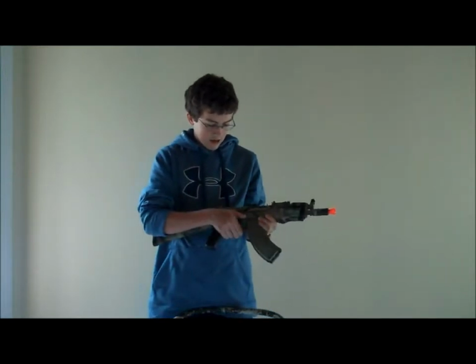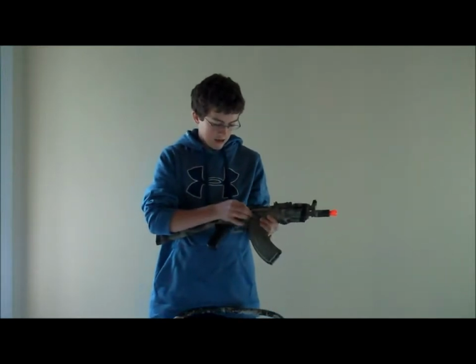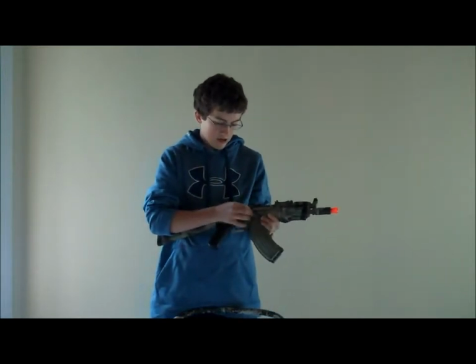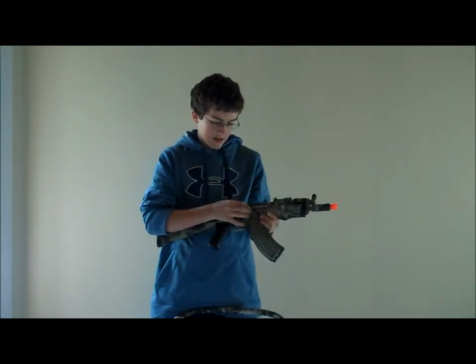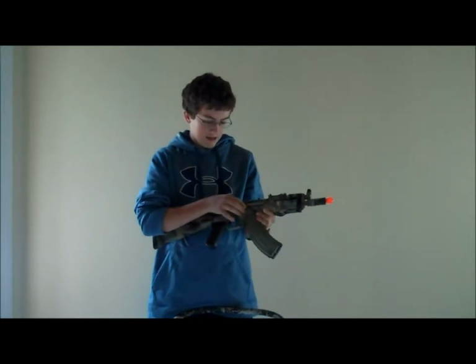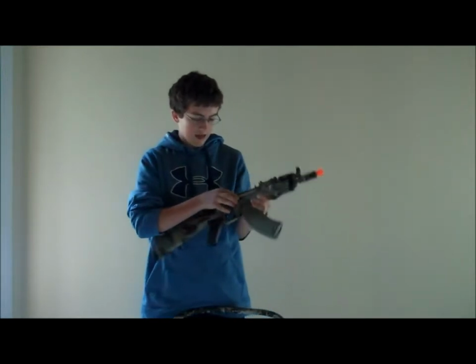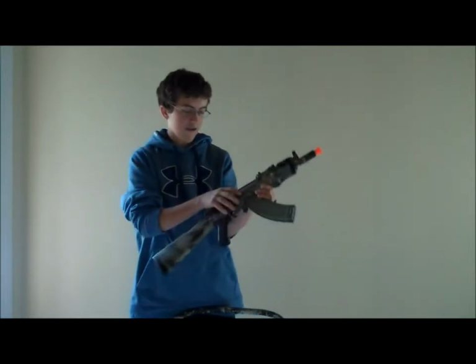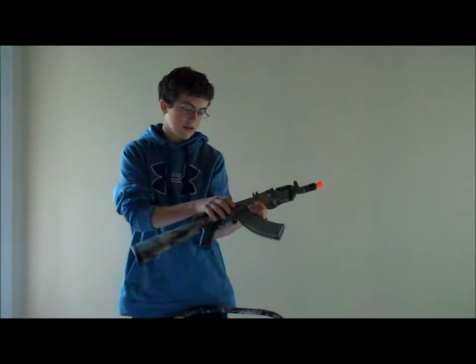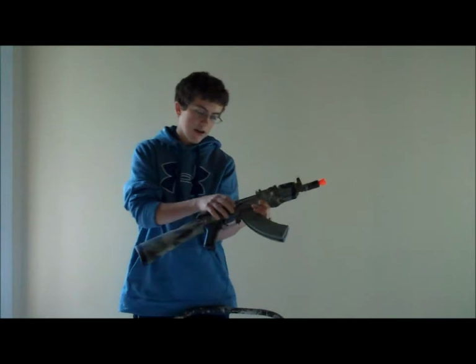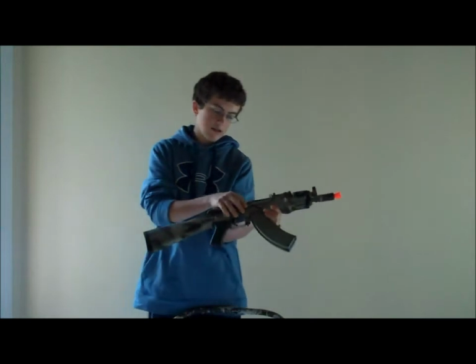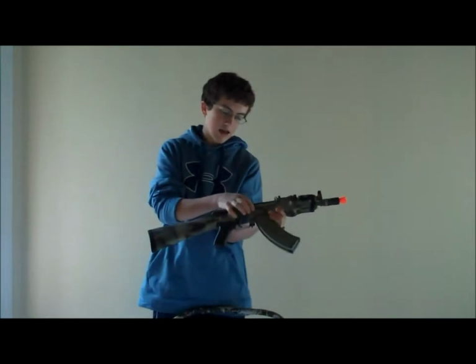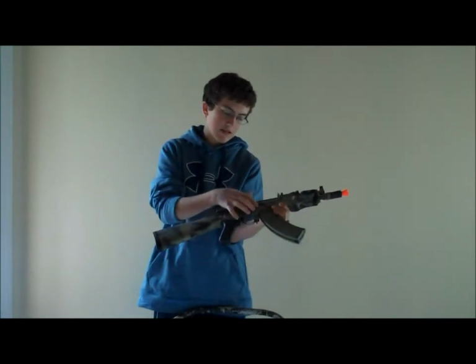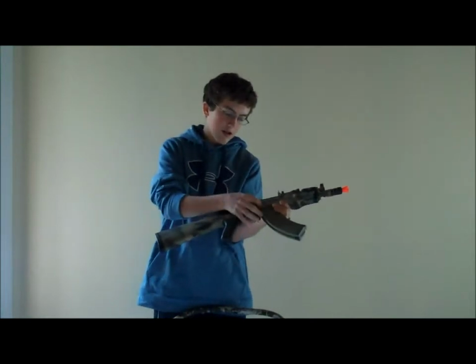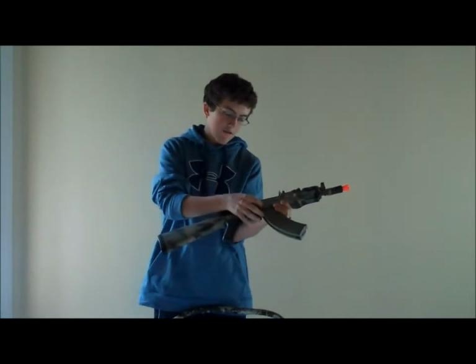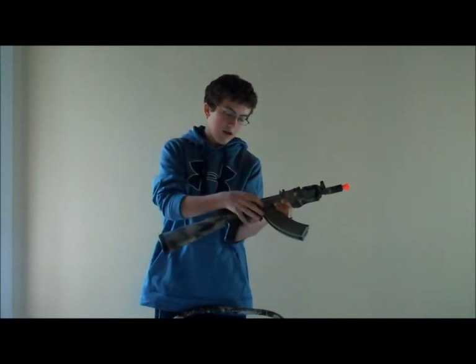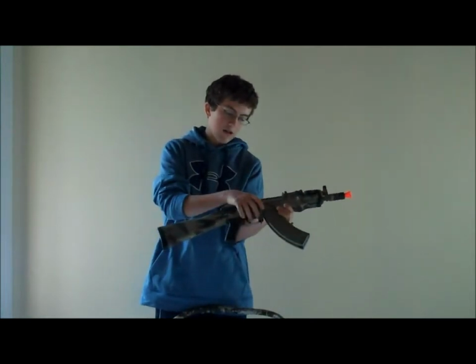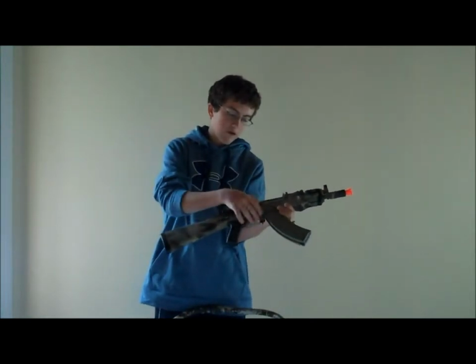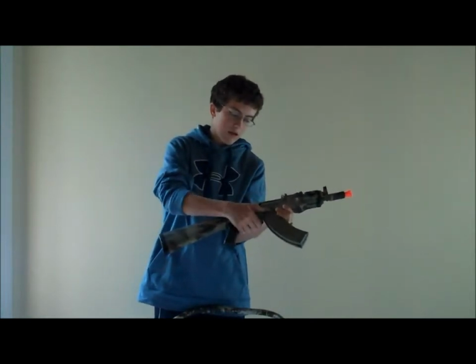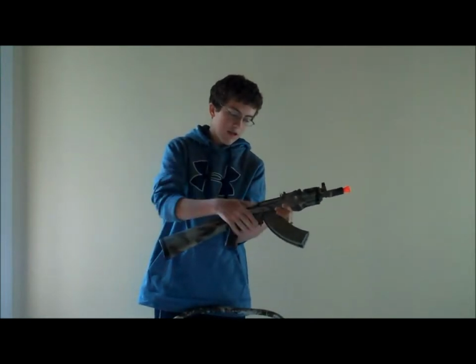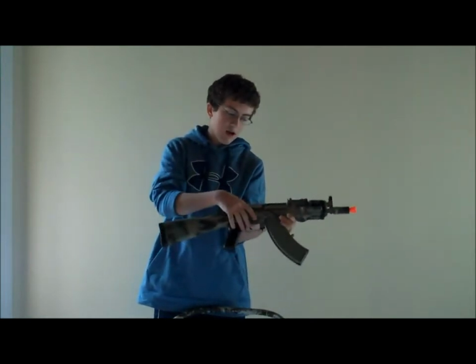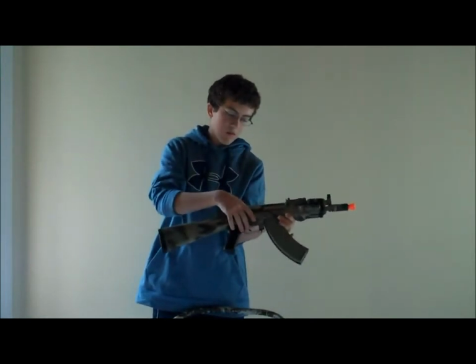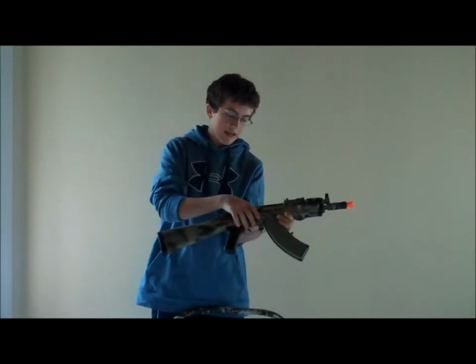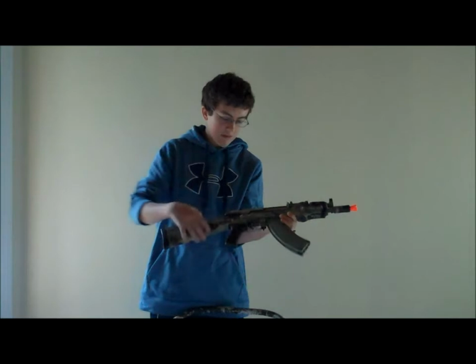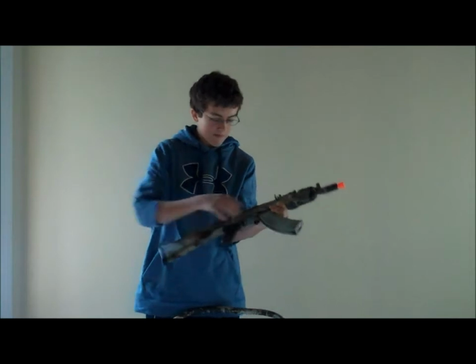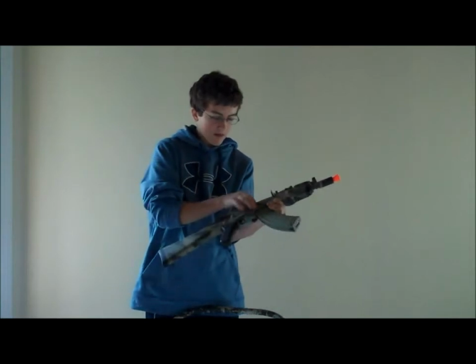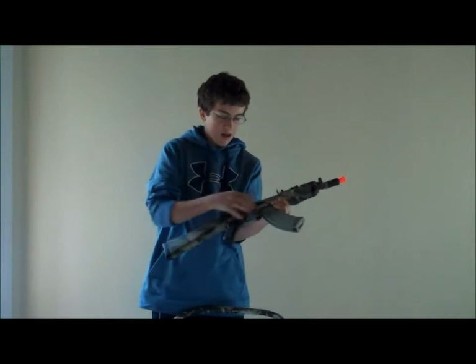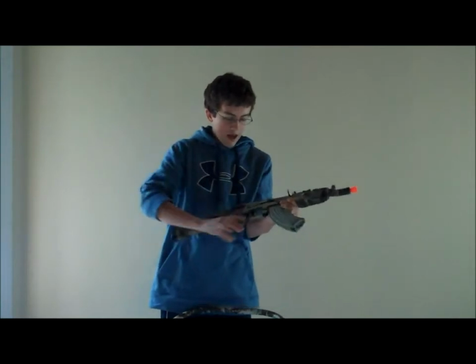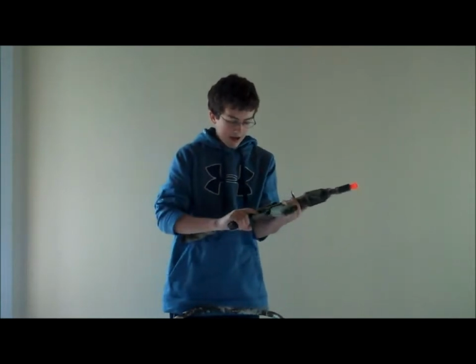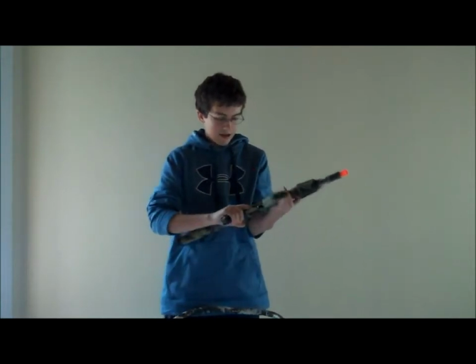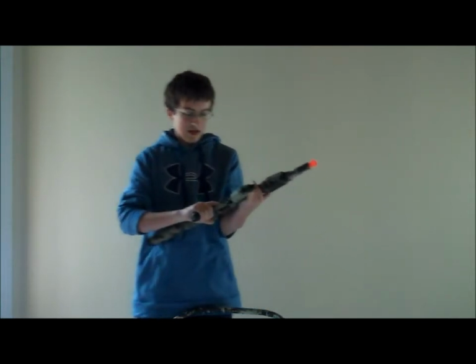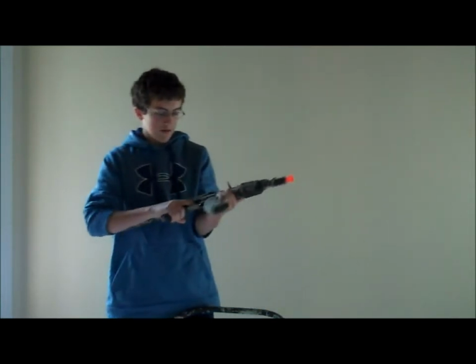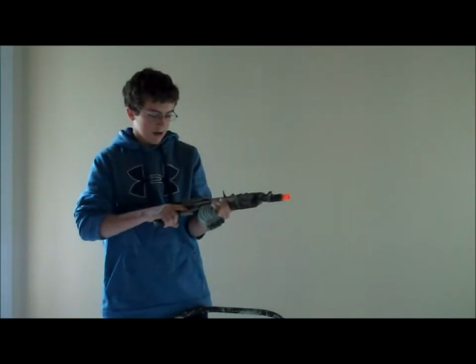This is the fire selector switch. The top position is safe. Go down one and that's full auto, then down one more and that's semi-auto. The trigger is really responsive — very good in my opinion.